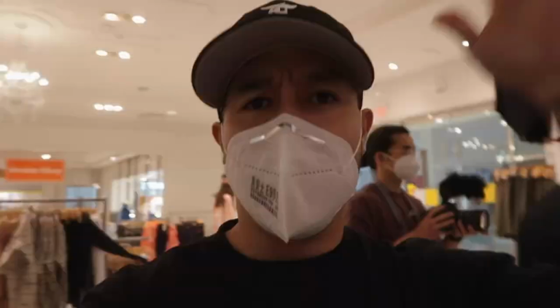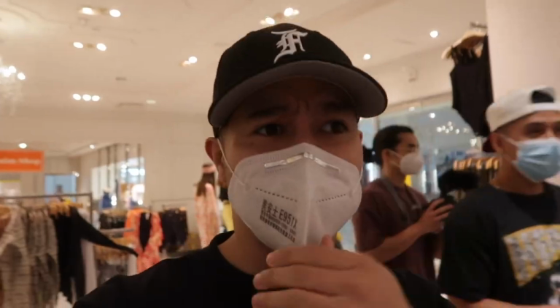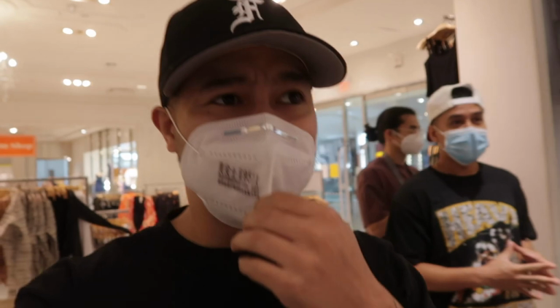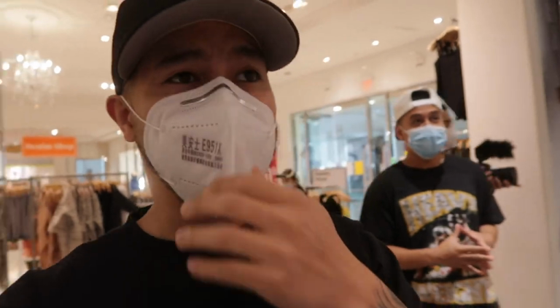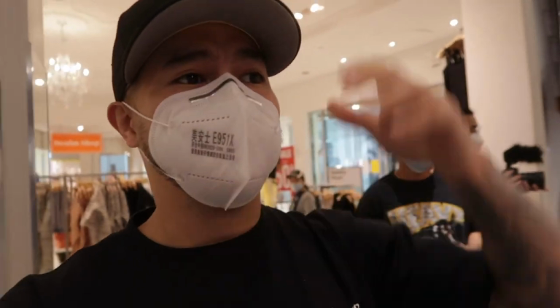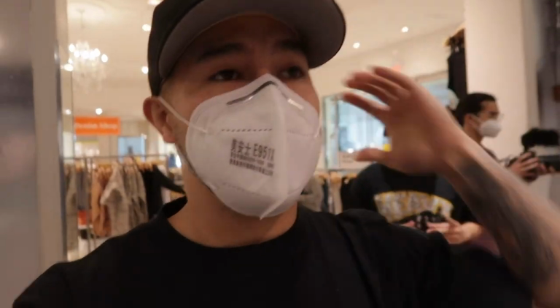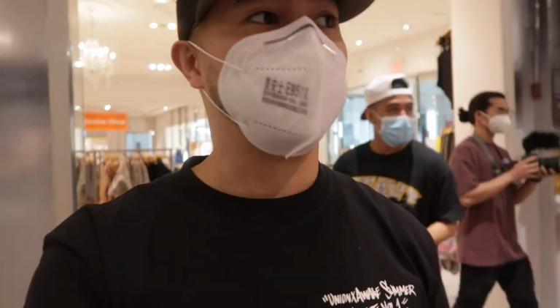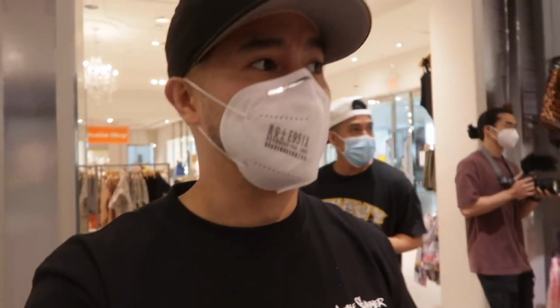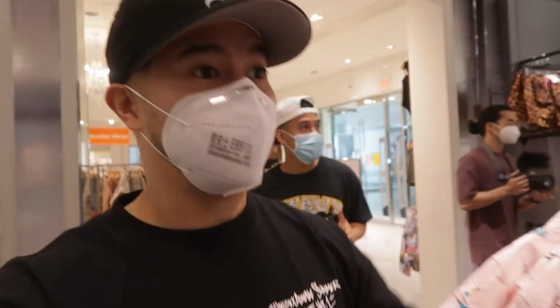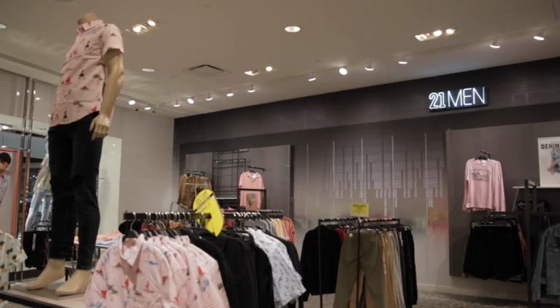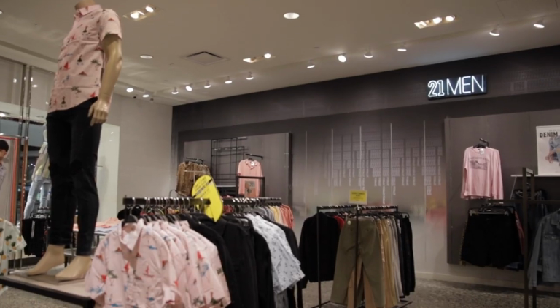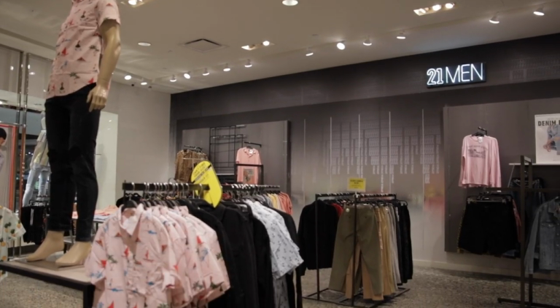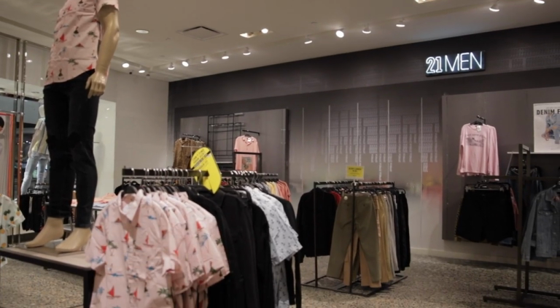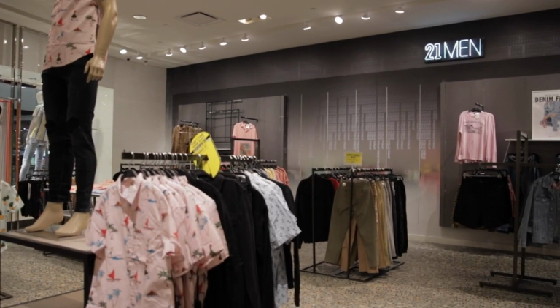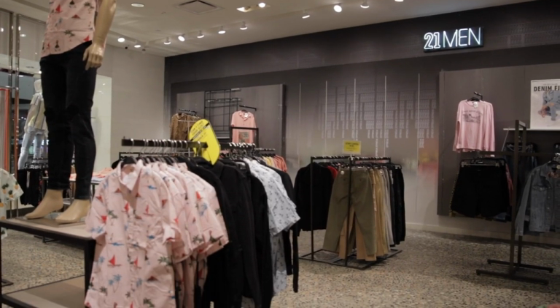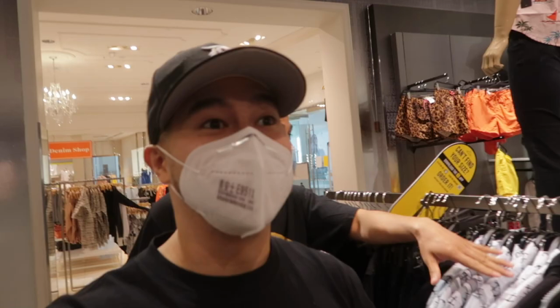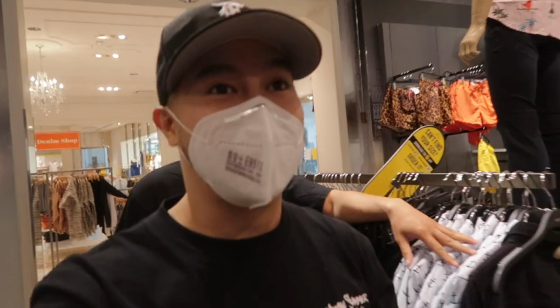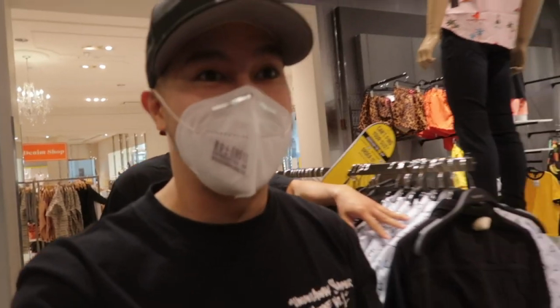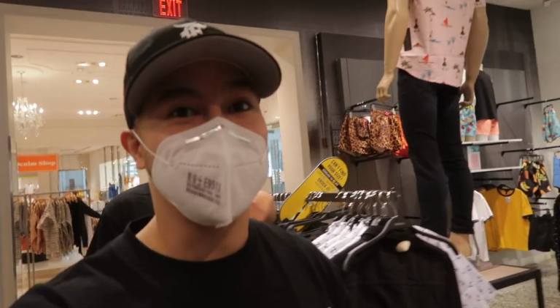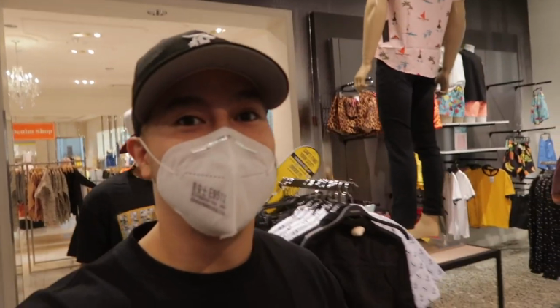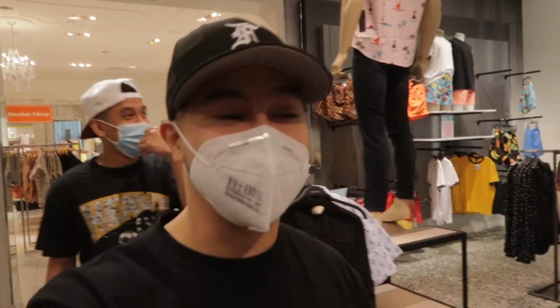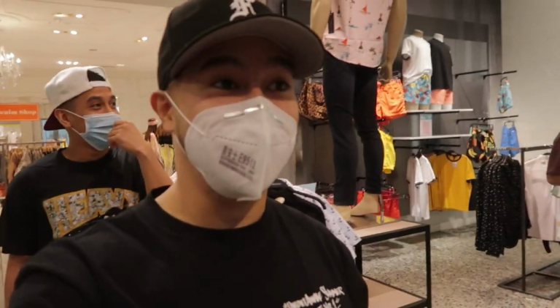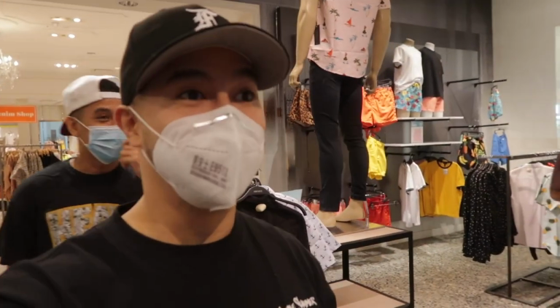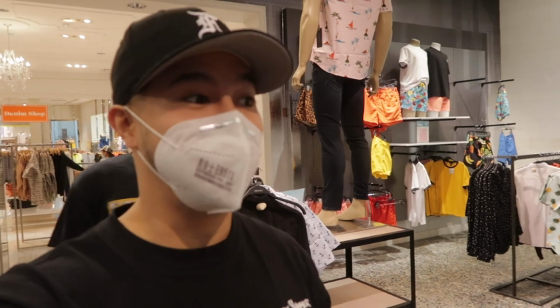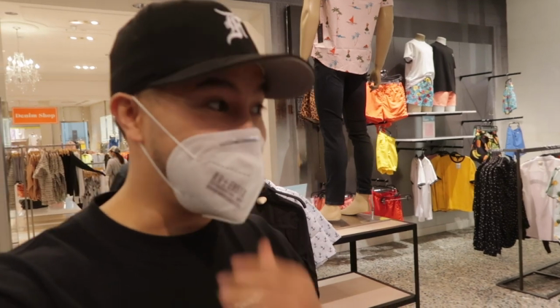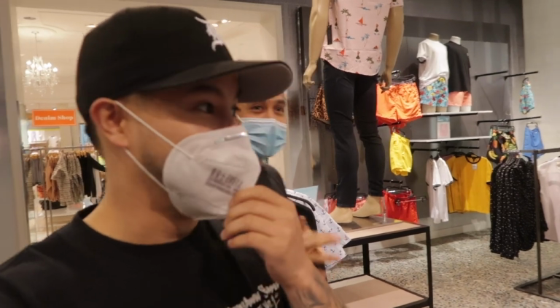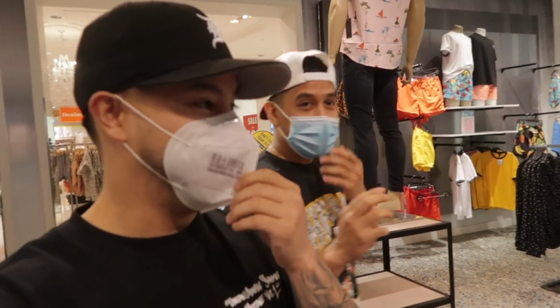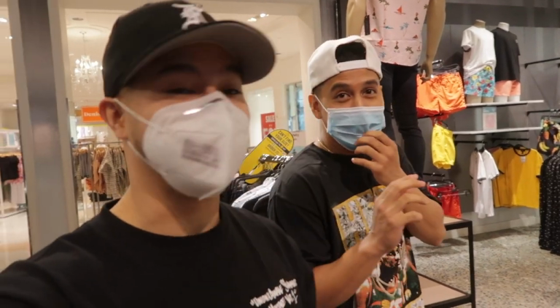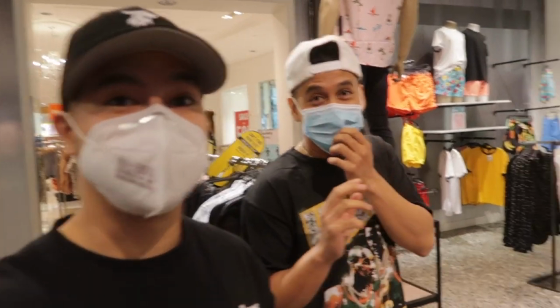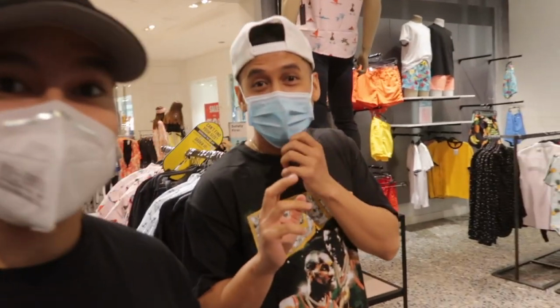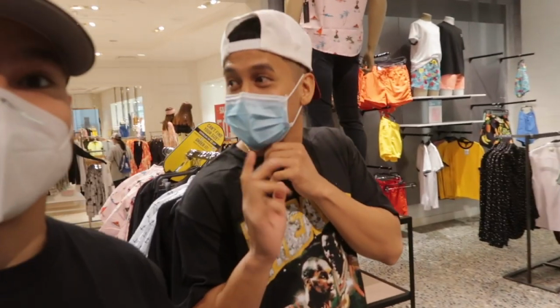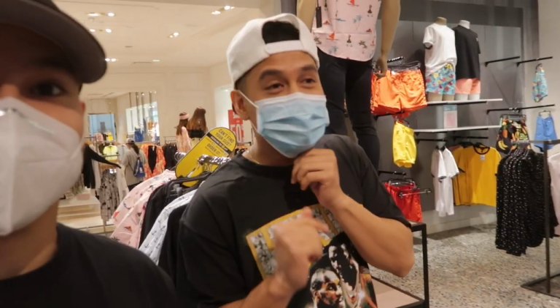Alright guys, so we just got into Forever 21. This is the cleanest I've ever seen it by far. It's looking spotless in here.